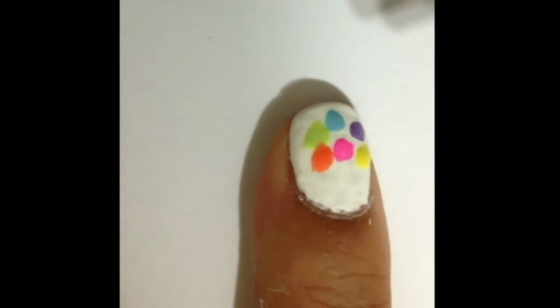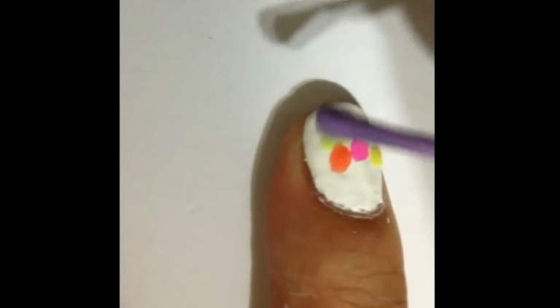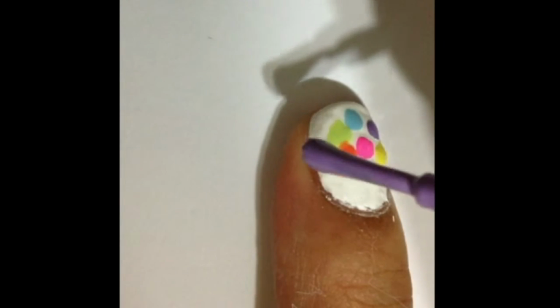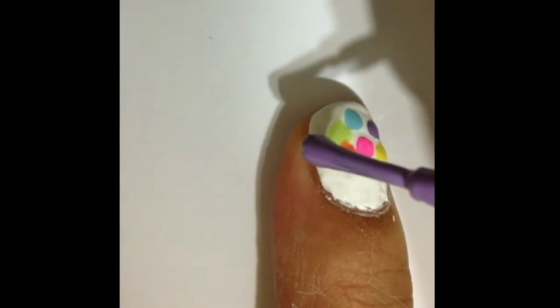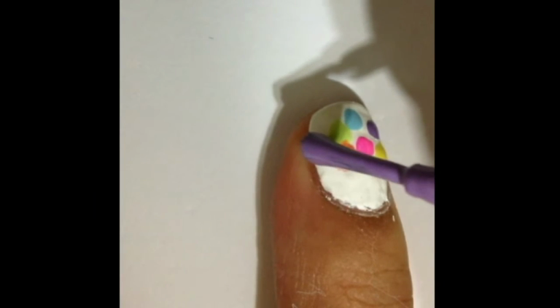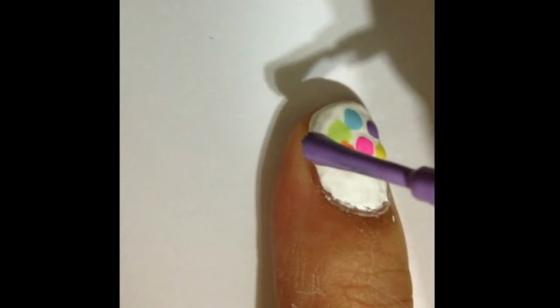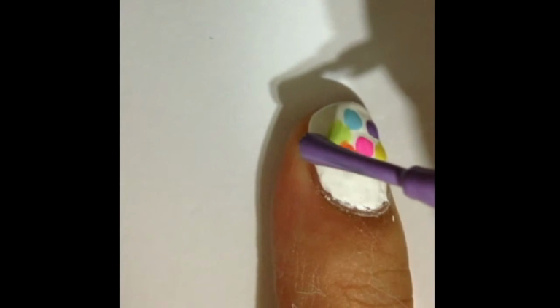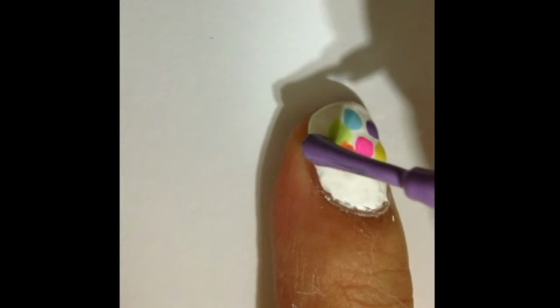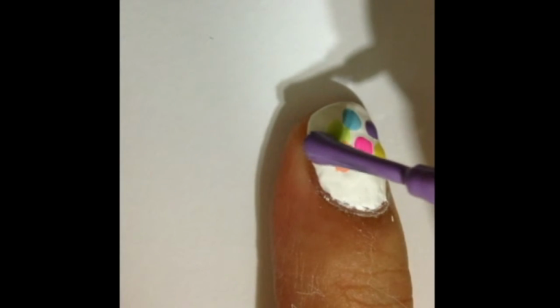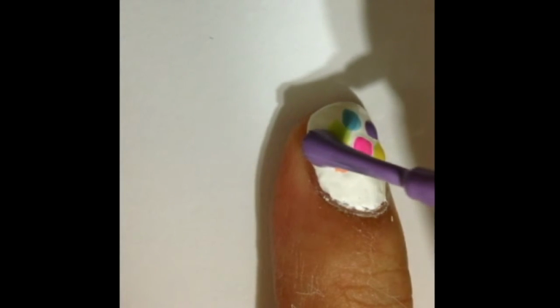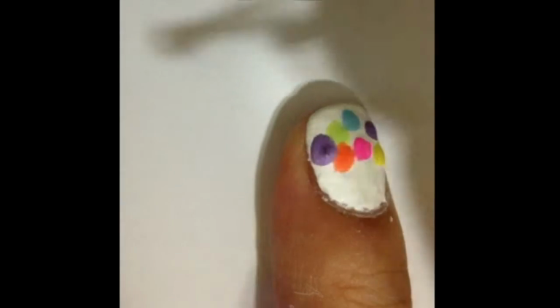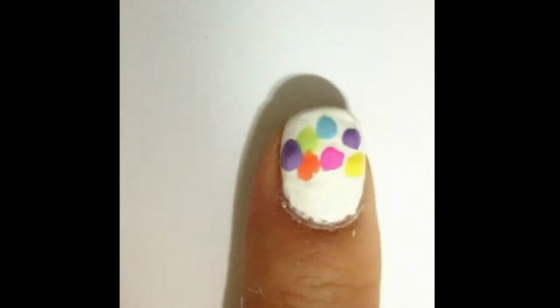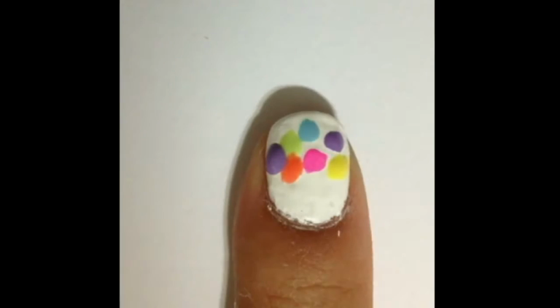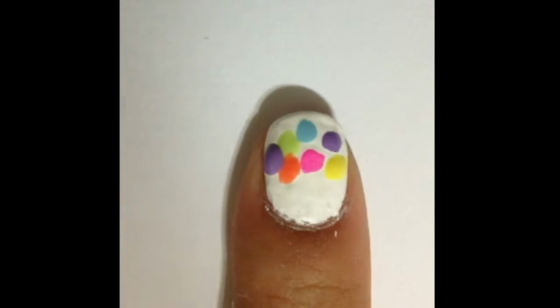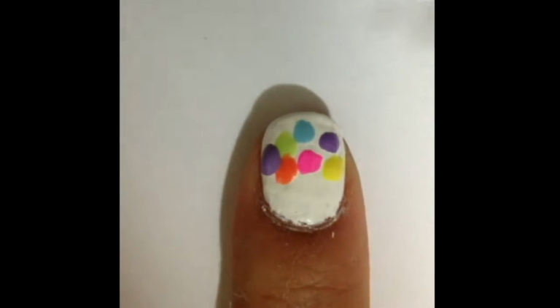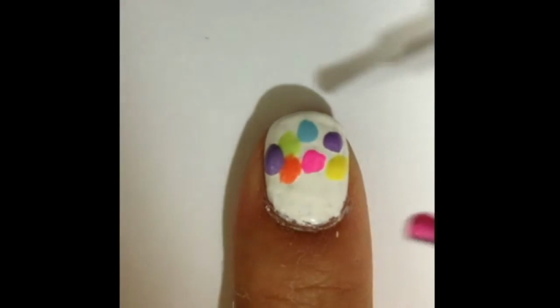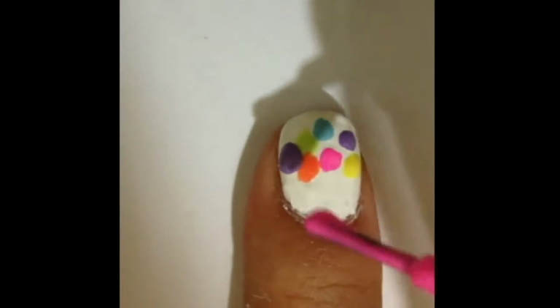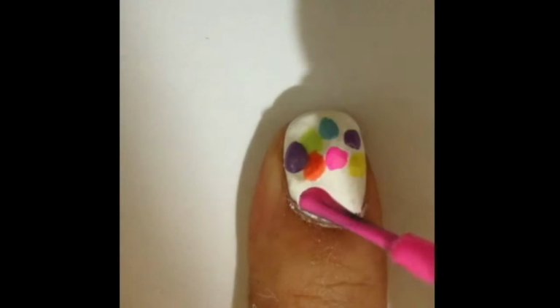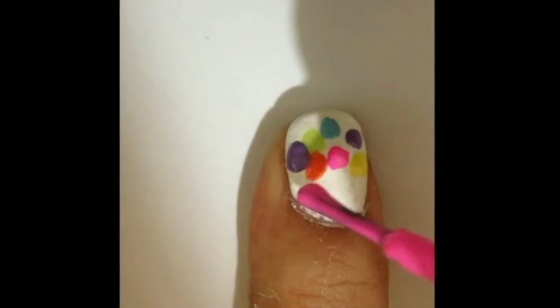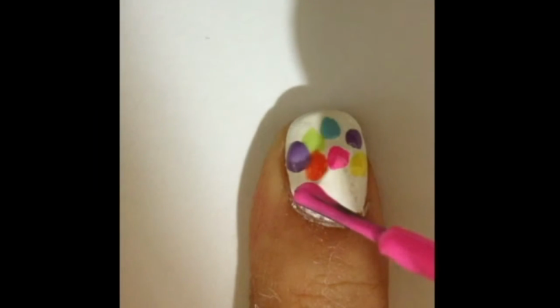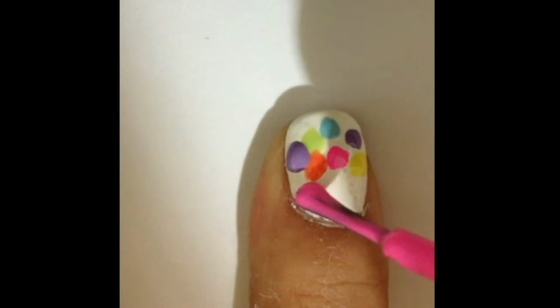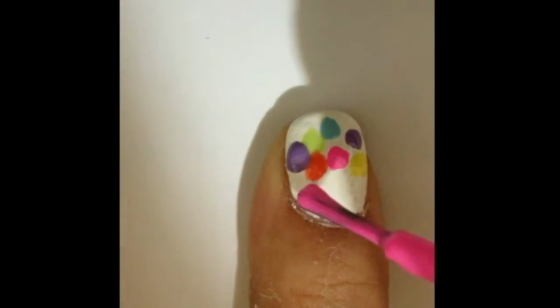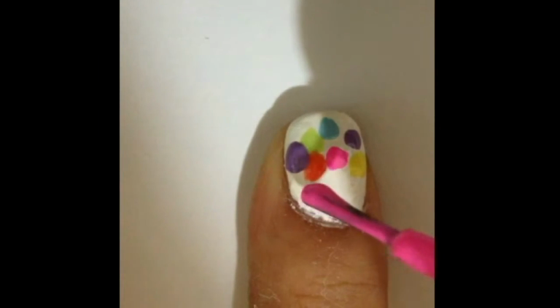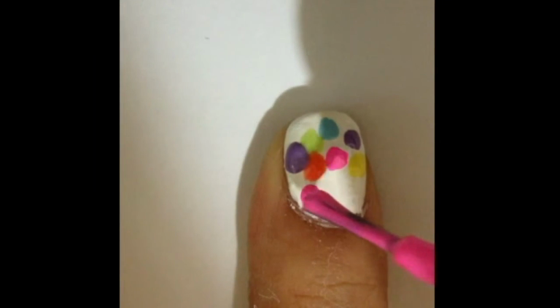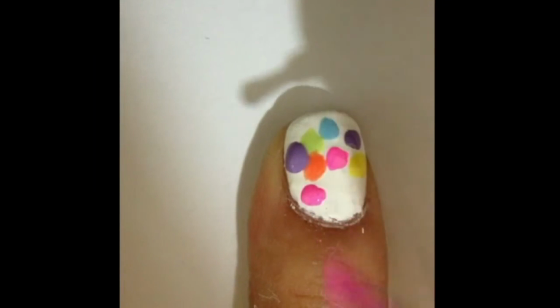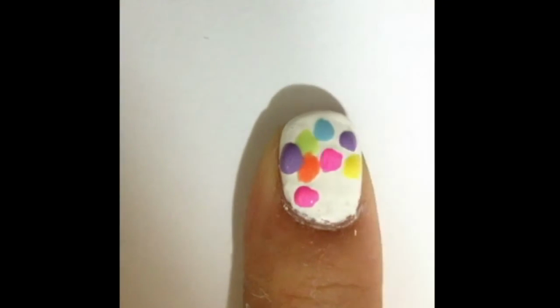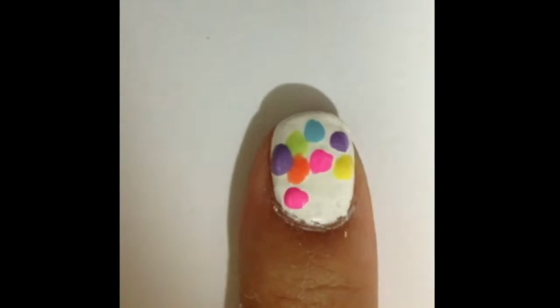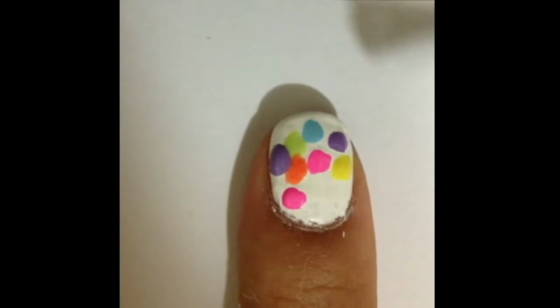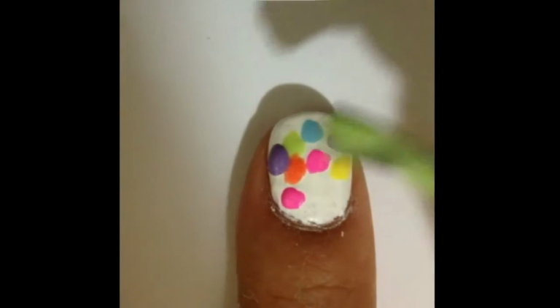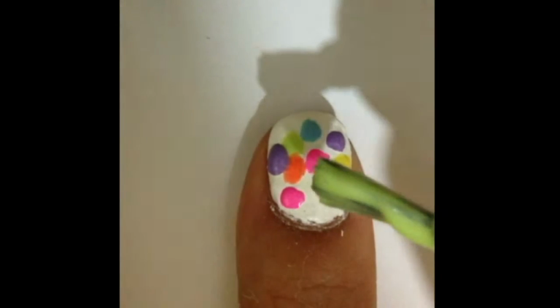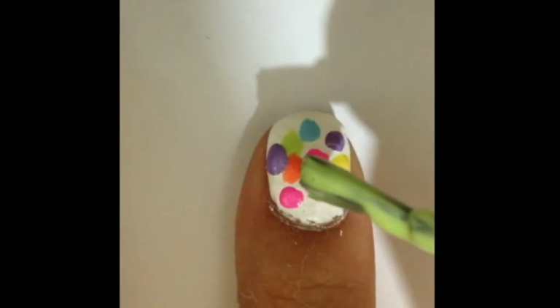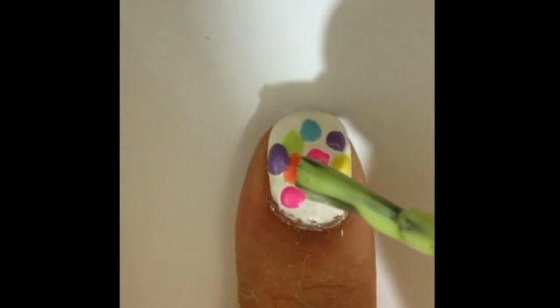When you're done using all the colors and going back to the same color, avoid dotting the same colors next to each other. Continue doing so until your nail is covered with the different colored dots.